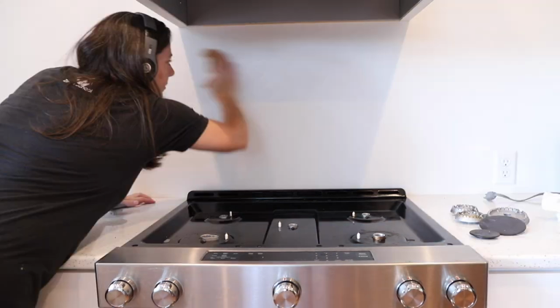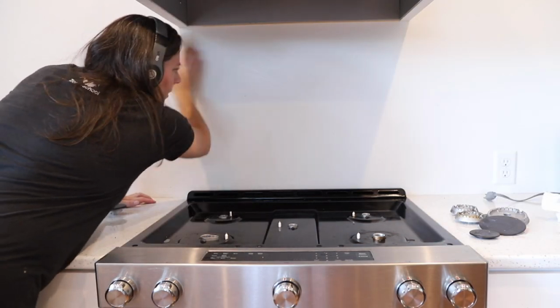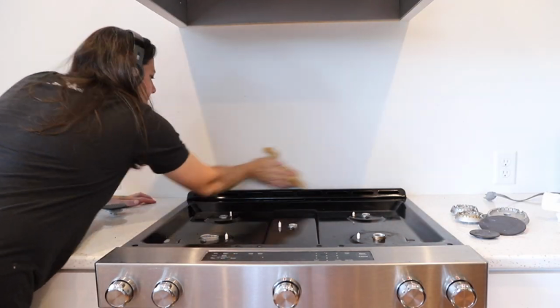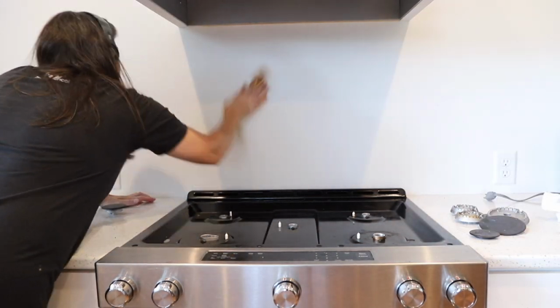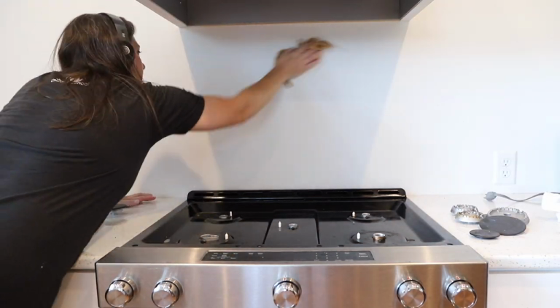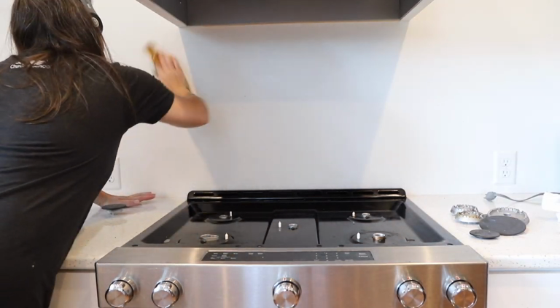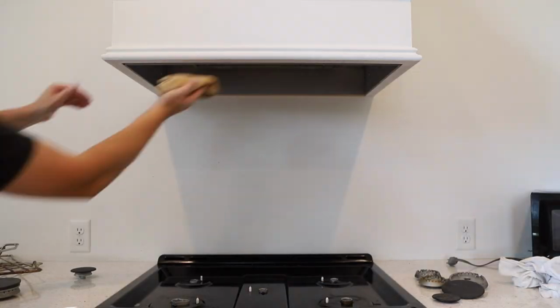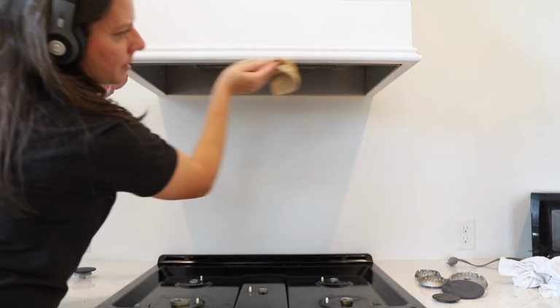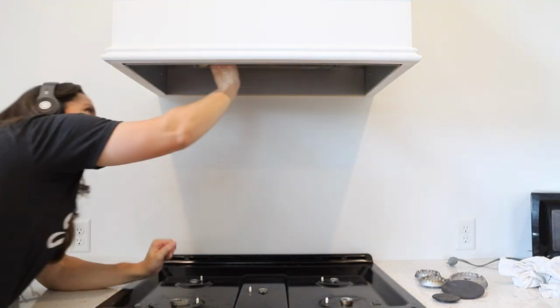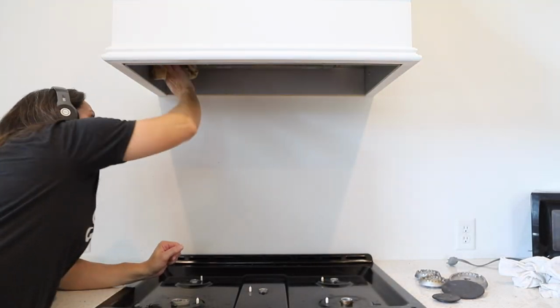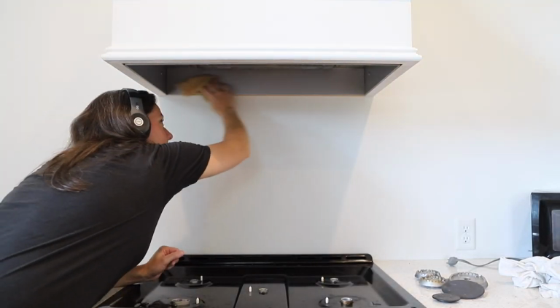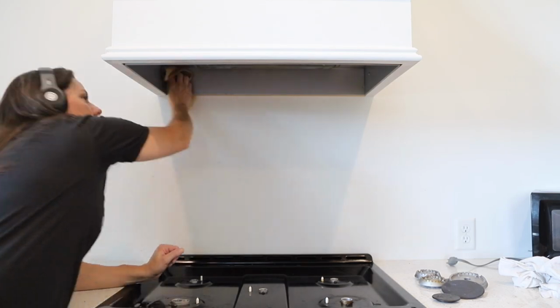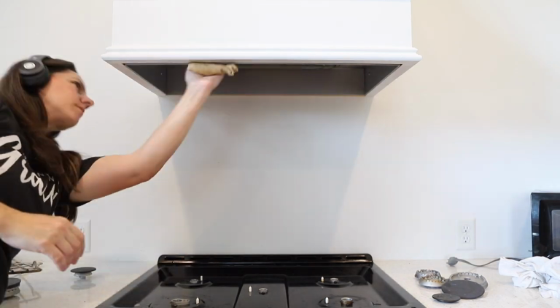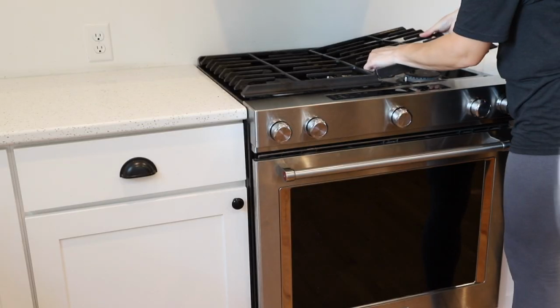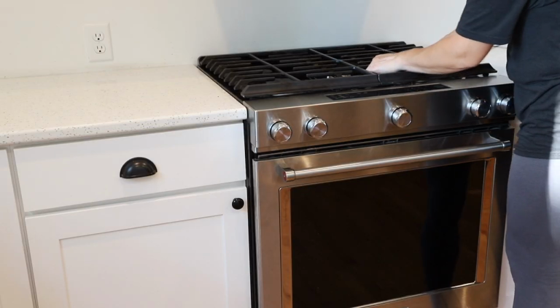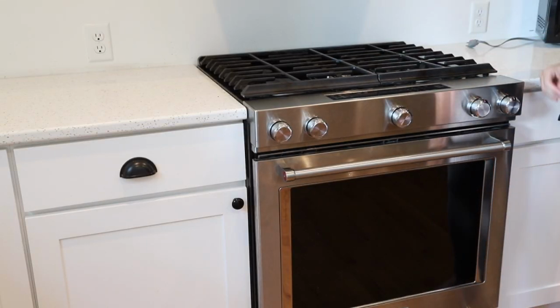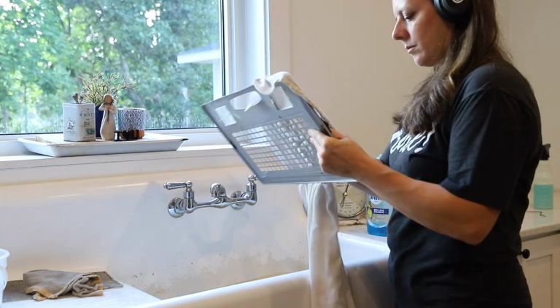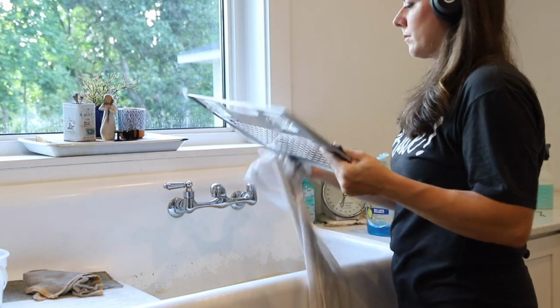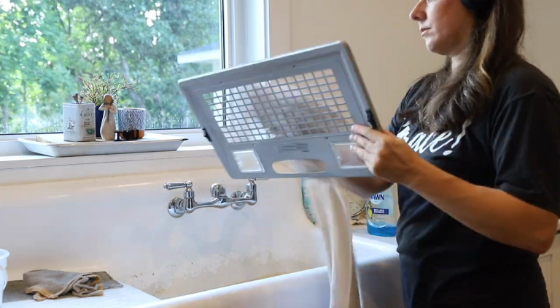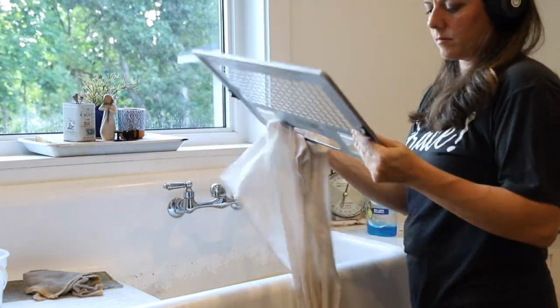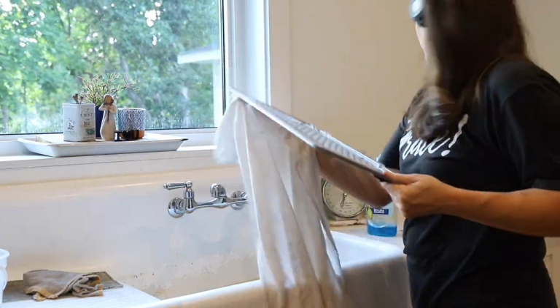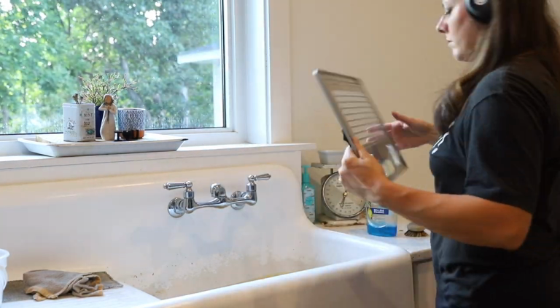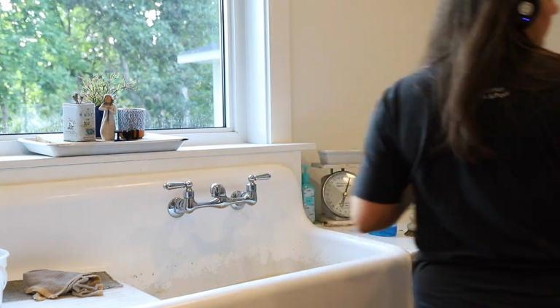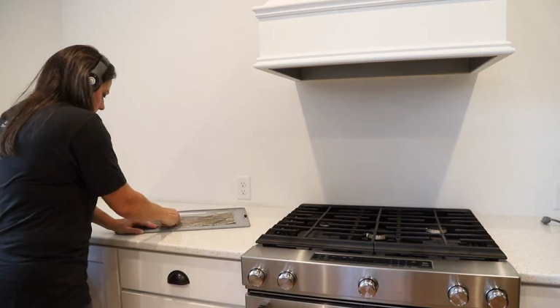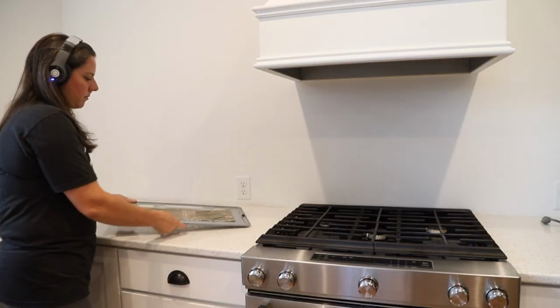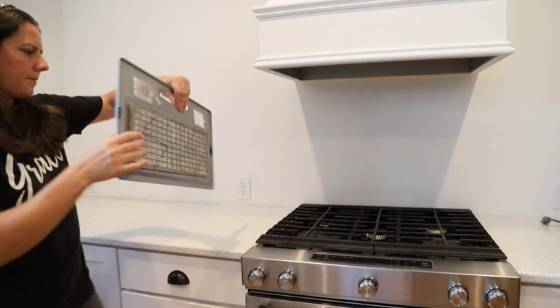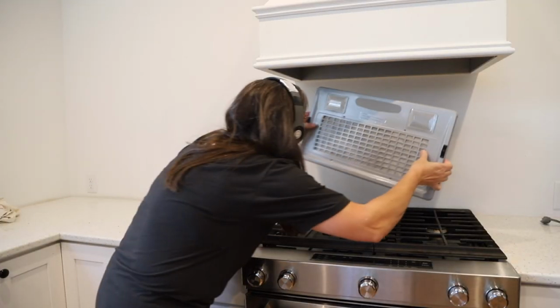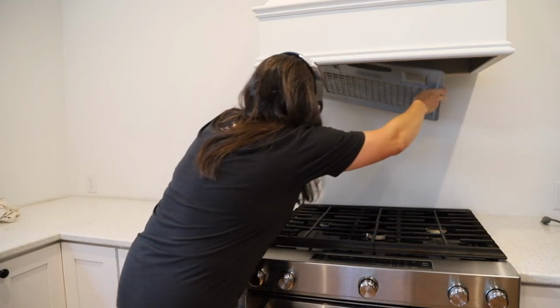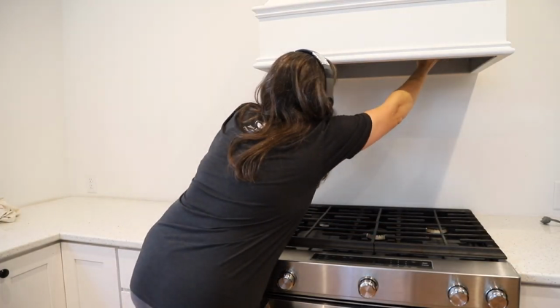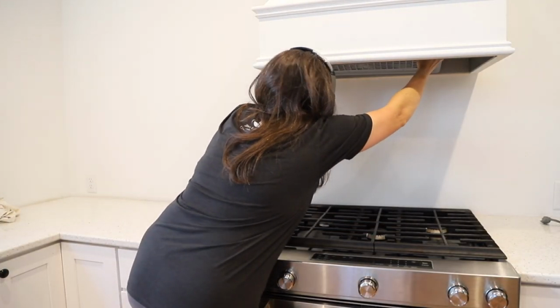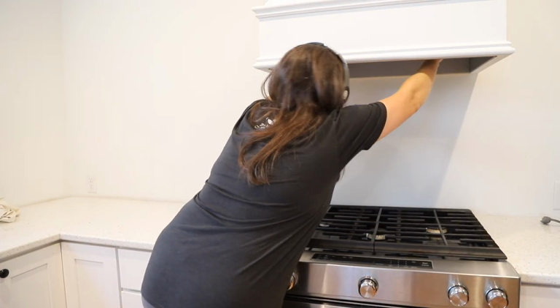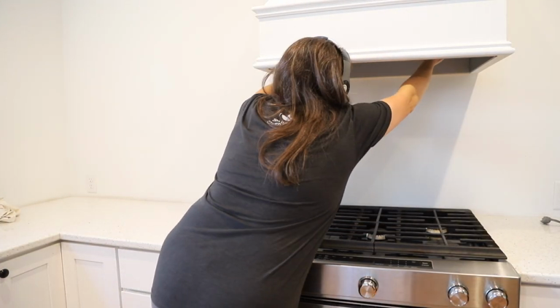The process of cleaning all three appliances can take around an hour or so total as long as I stay focused, and it feels really great to have them all done at the same time. I'm going to savor this moment though, because I know they're not going to stay clean for long.